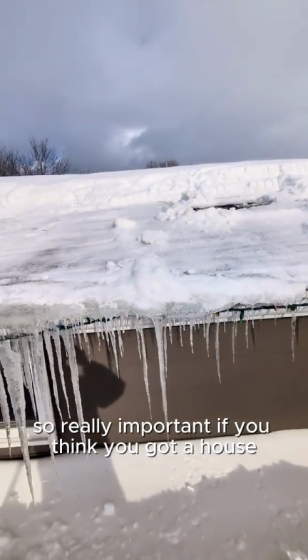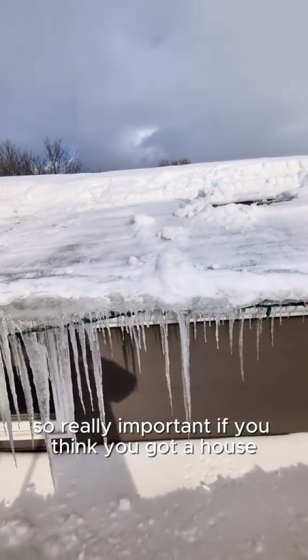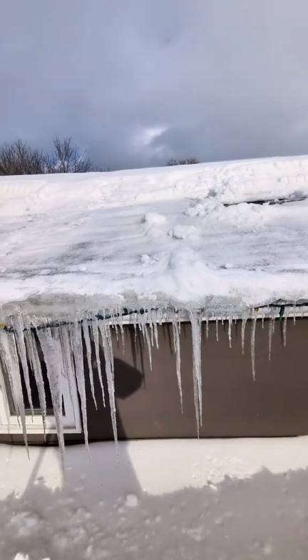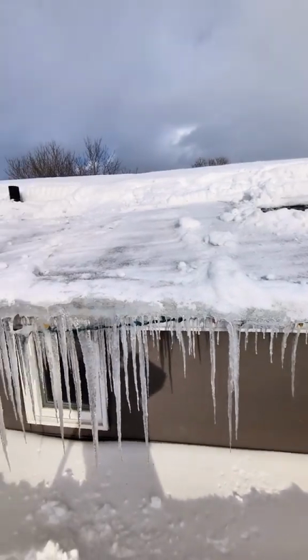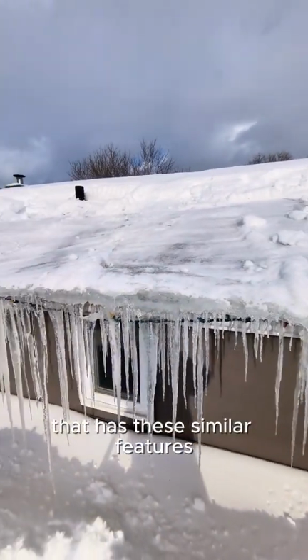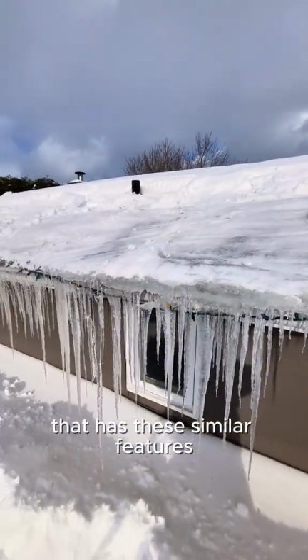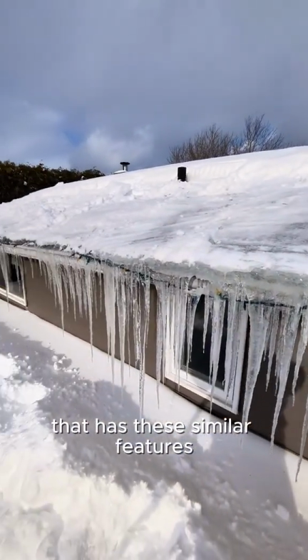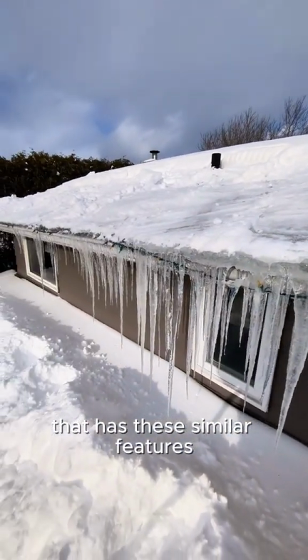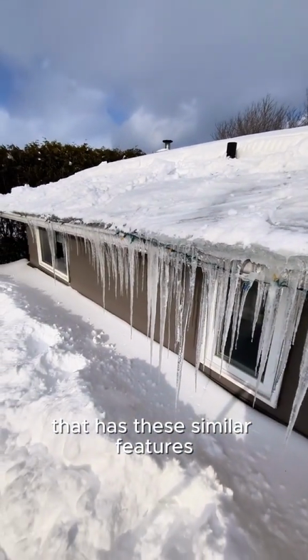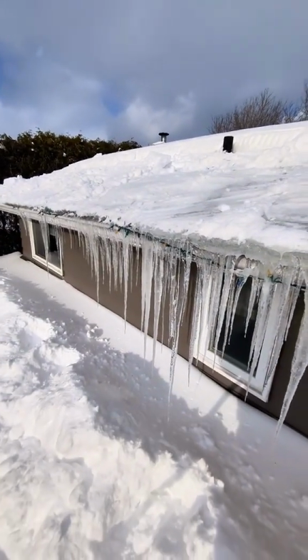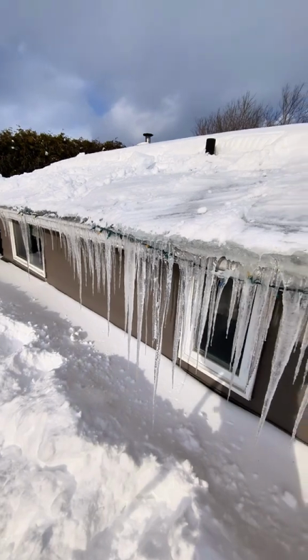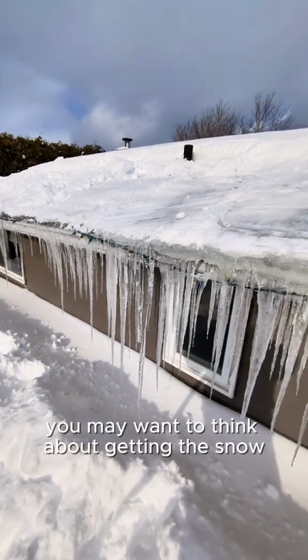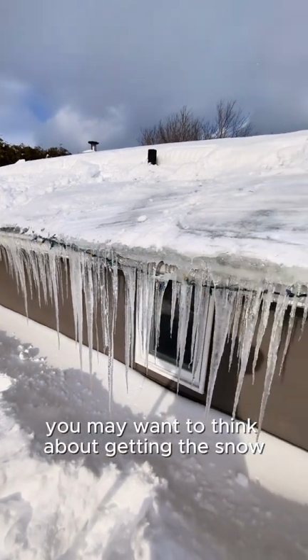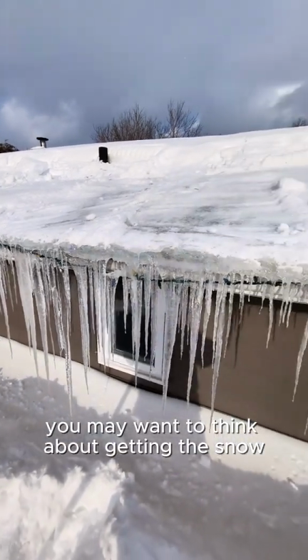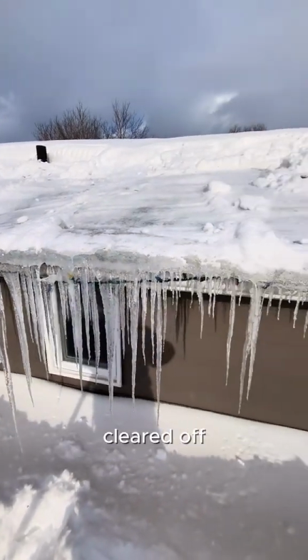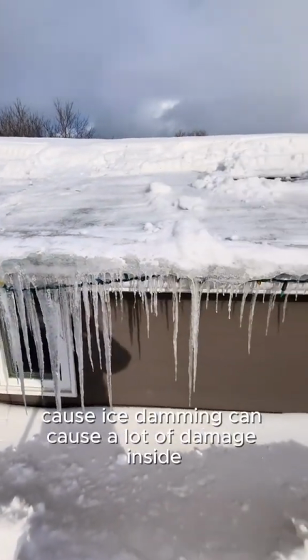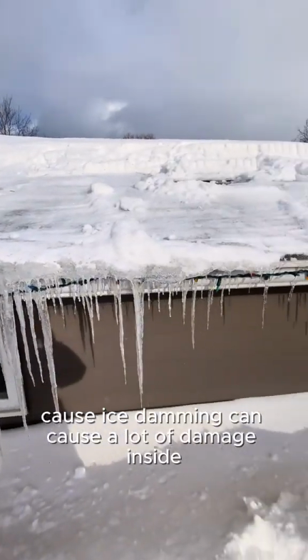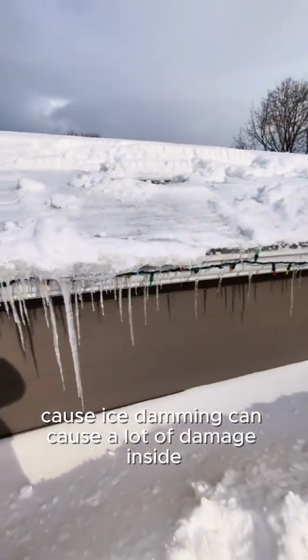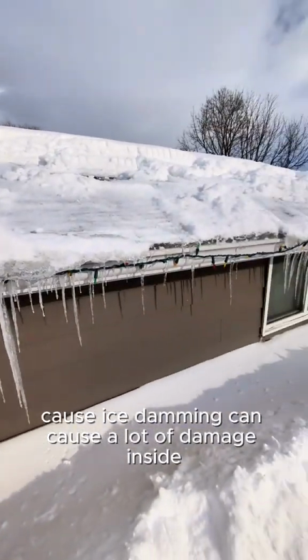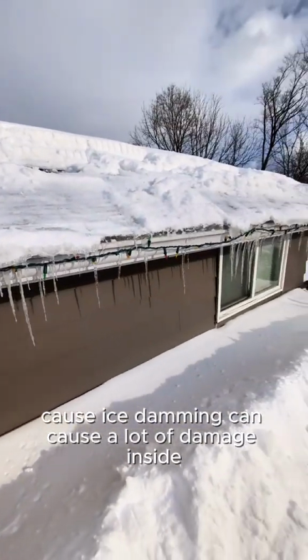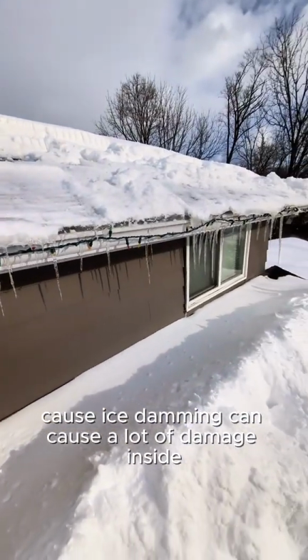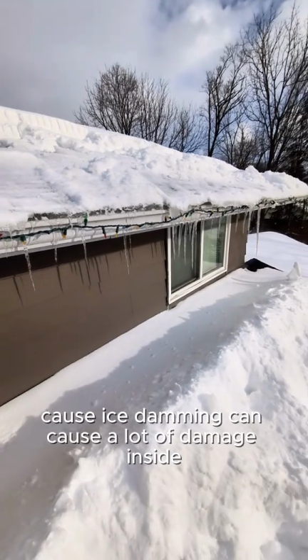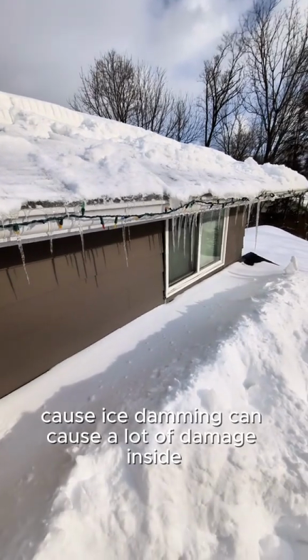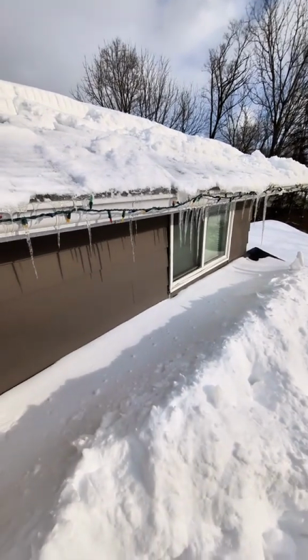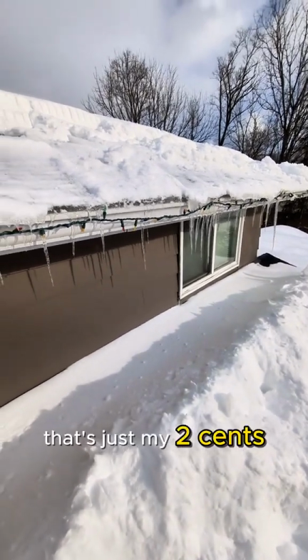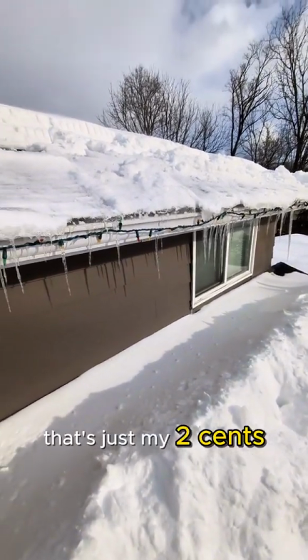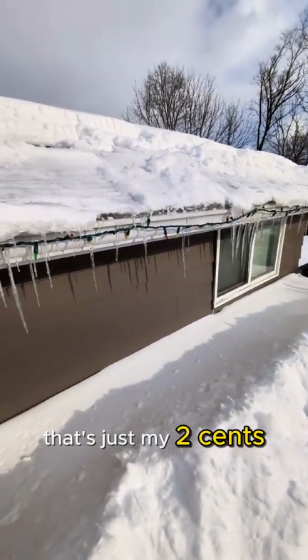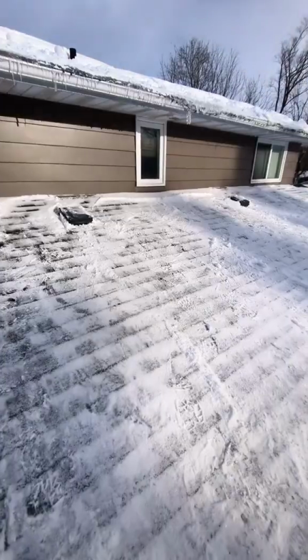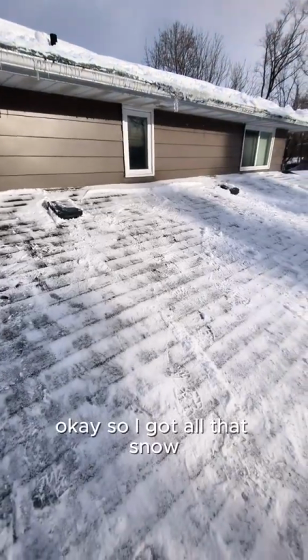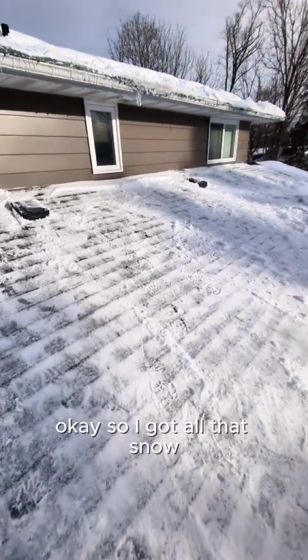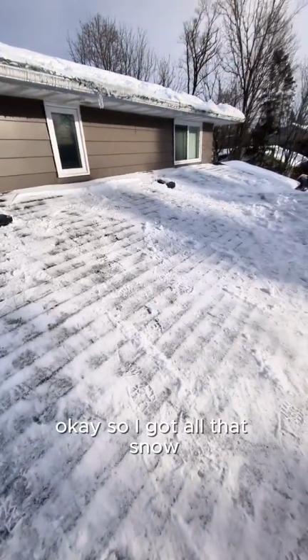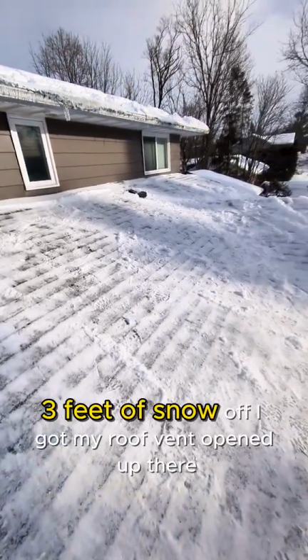If you have a house with similar features, you may want to think about getting the snow cleared off, because ice damming can cause a lot of damage inside. That's just my two cents.